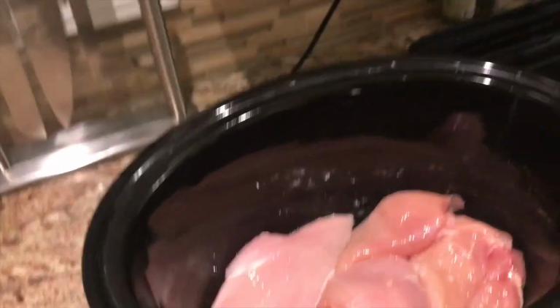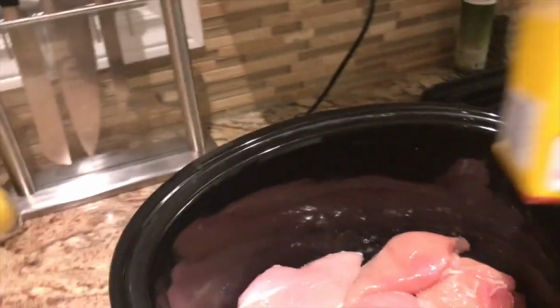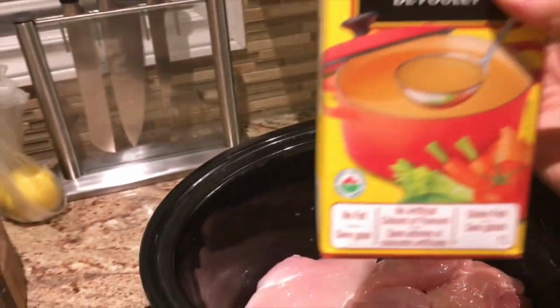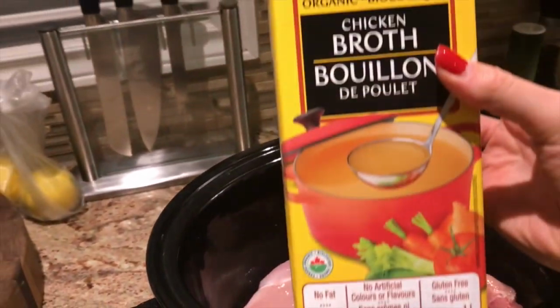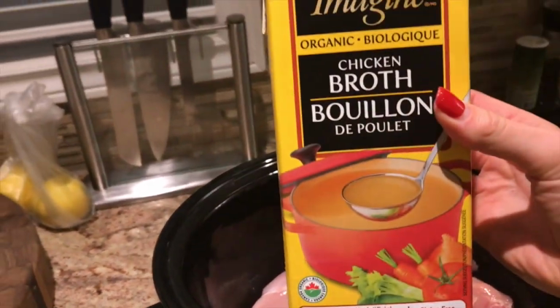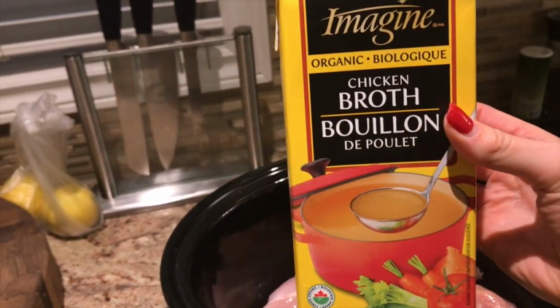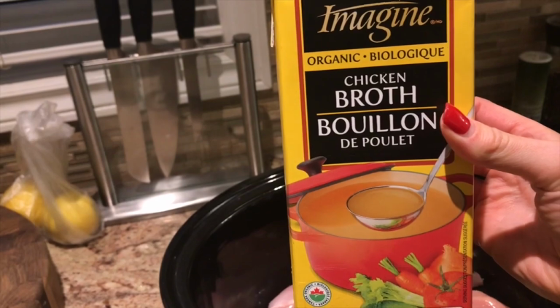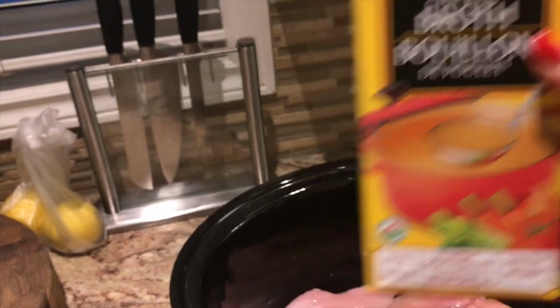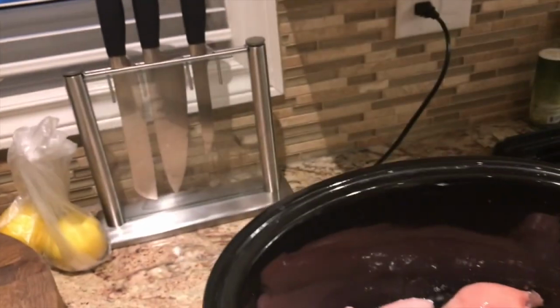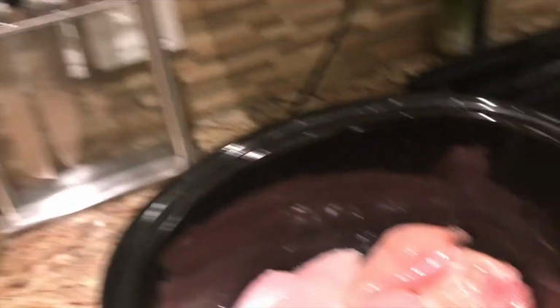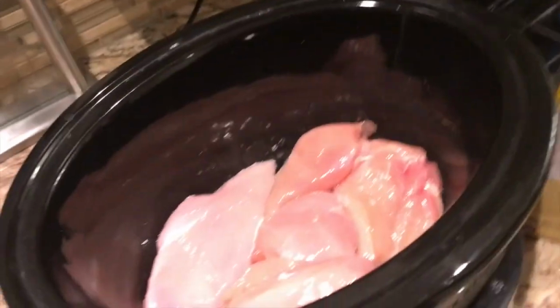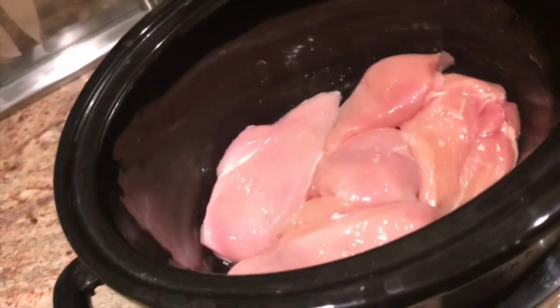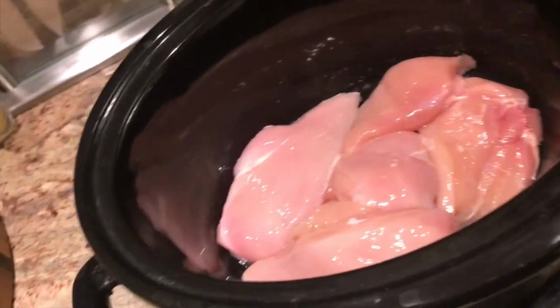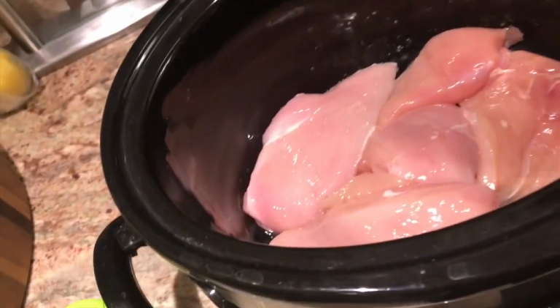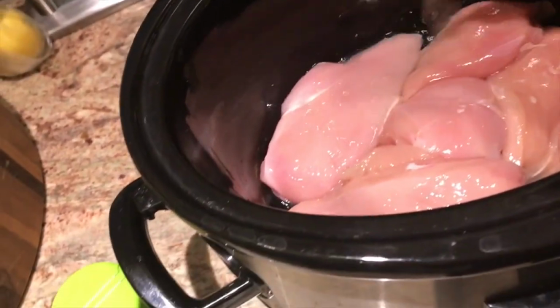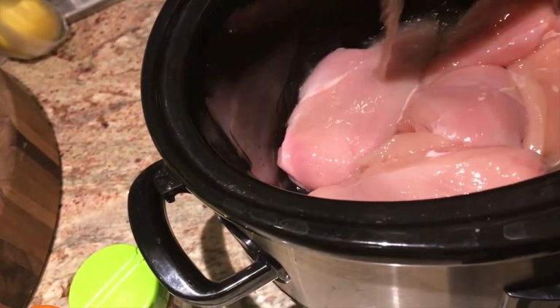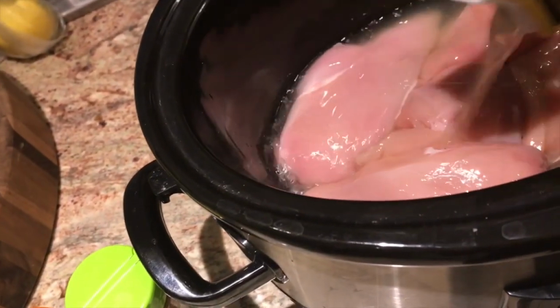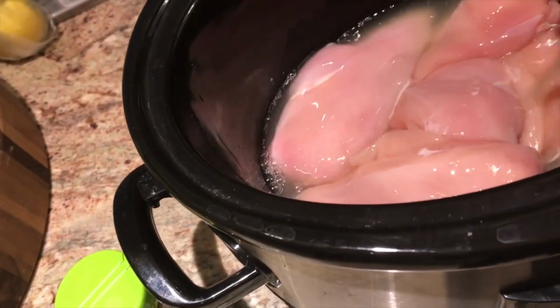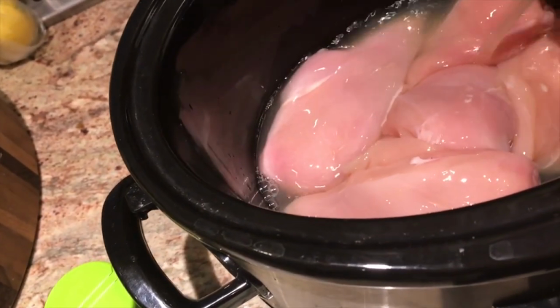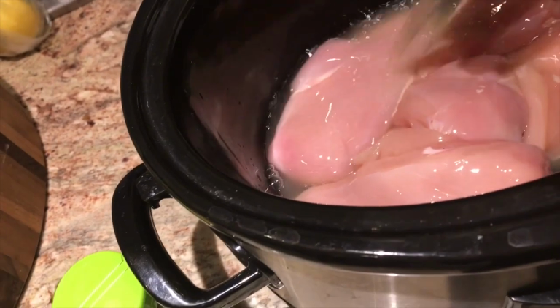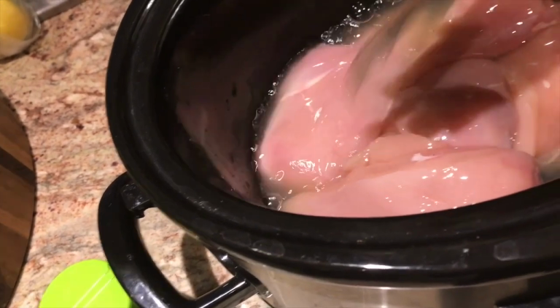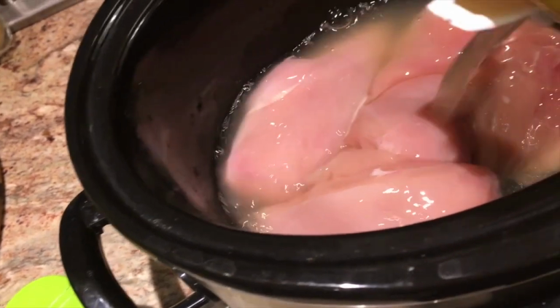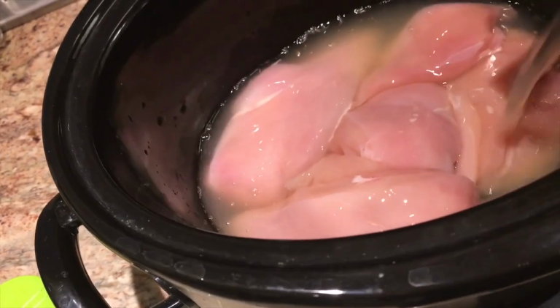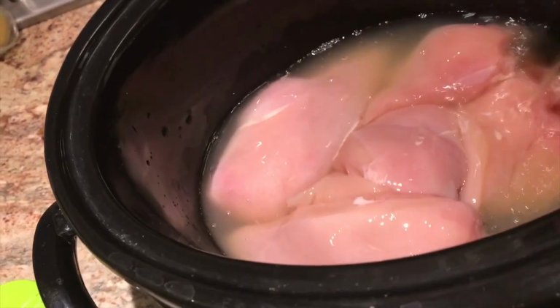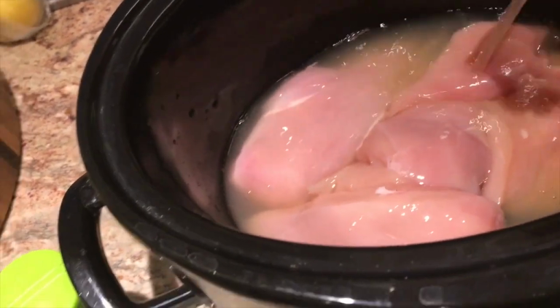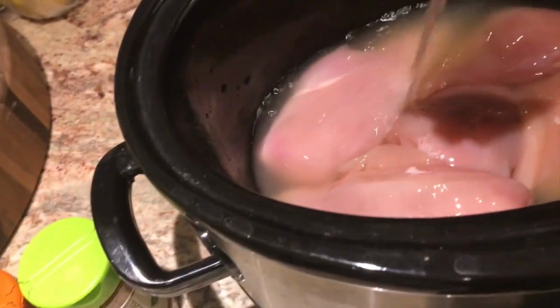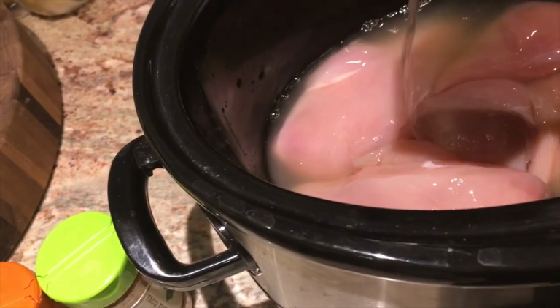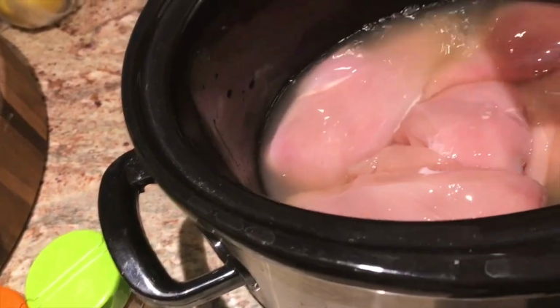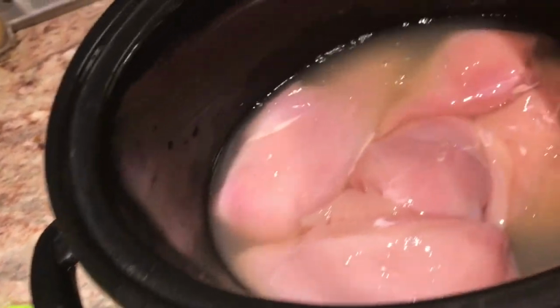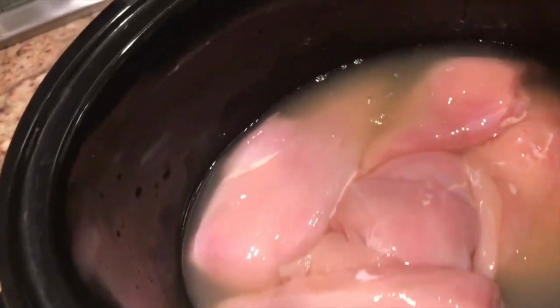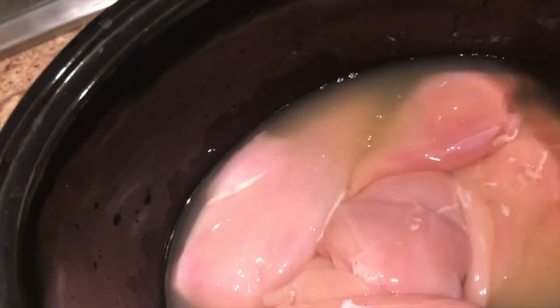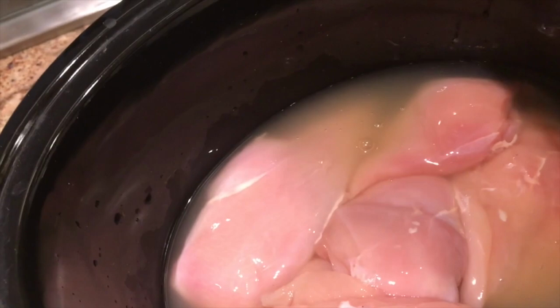Now I'm going to add my chicken stock, and cover it enough so that all of the chicken is covered nicely.